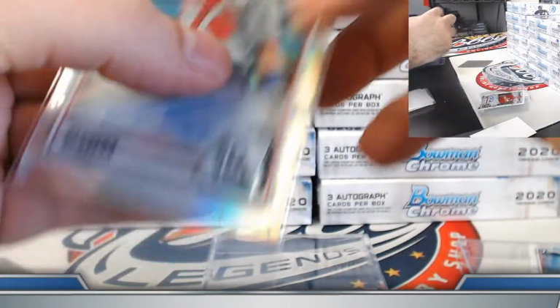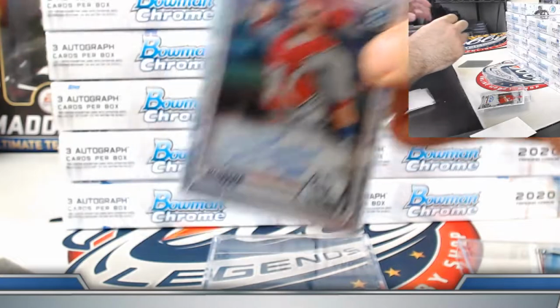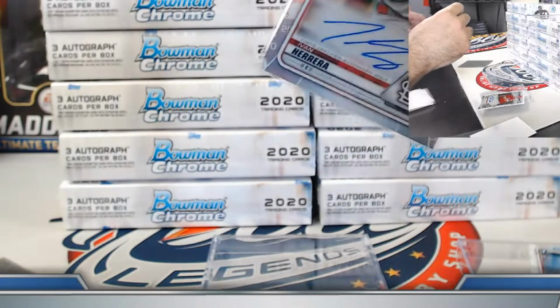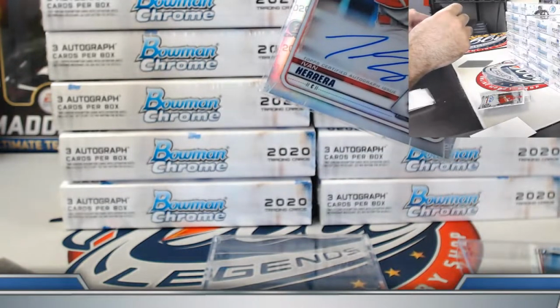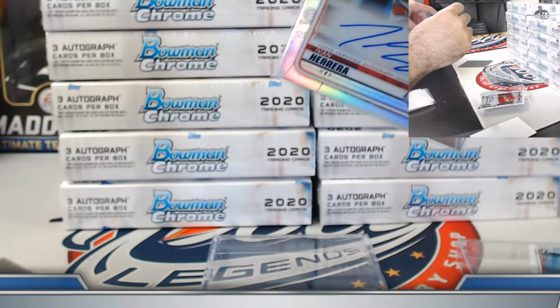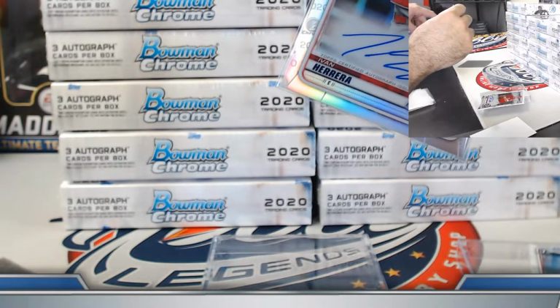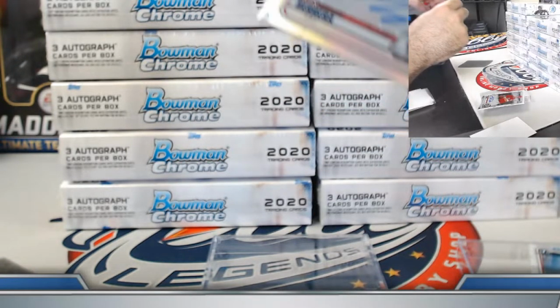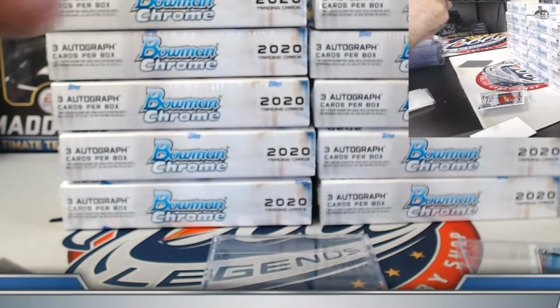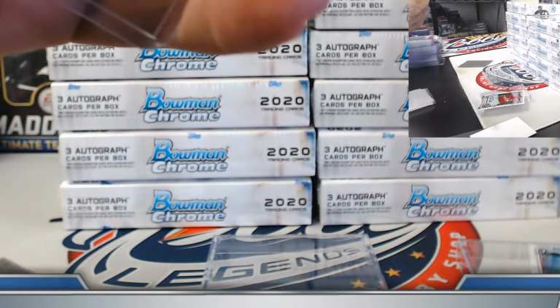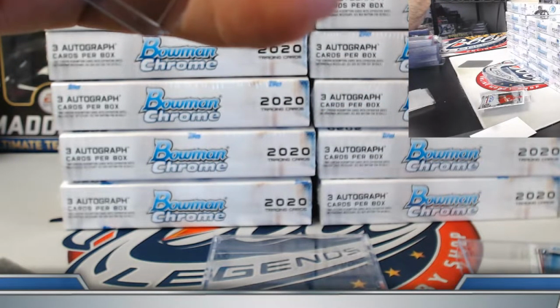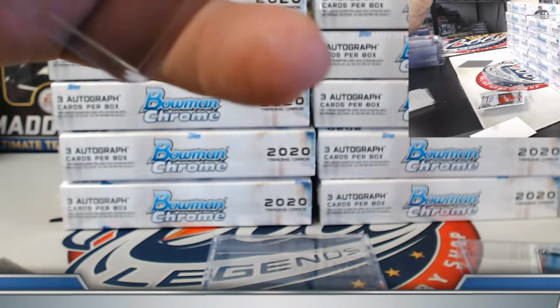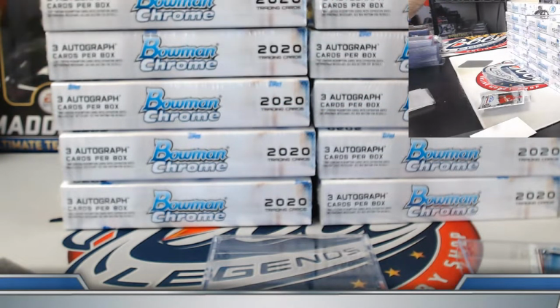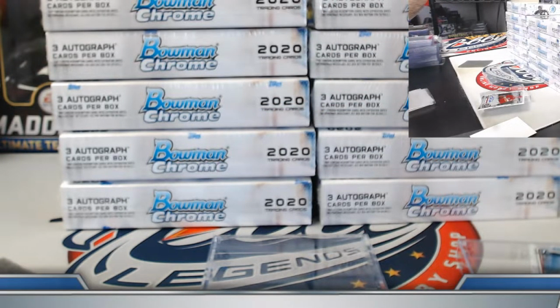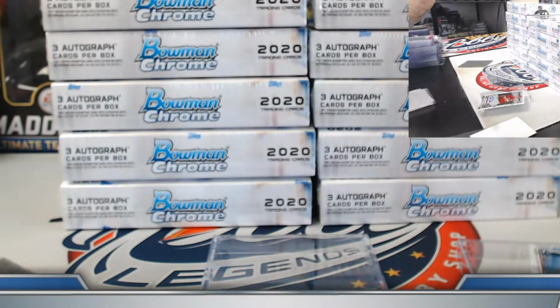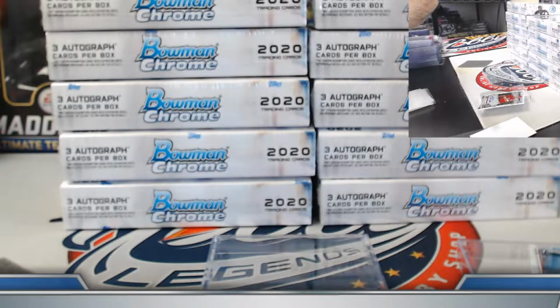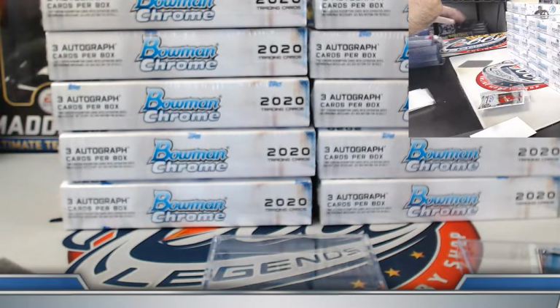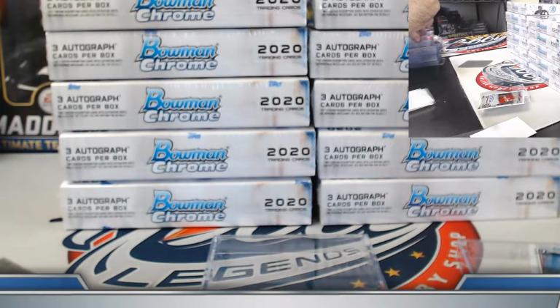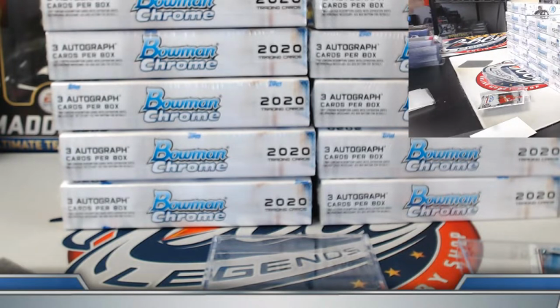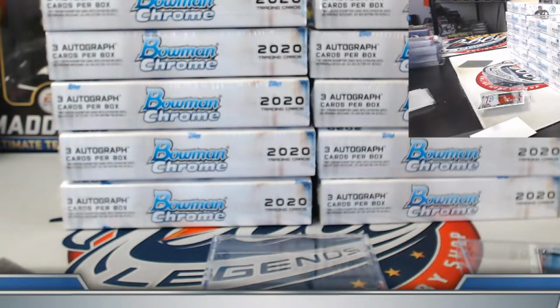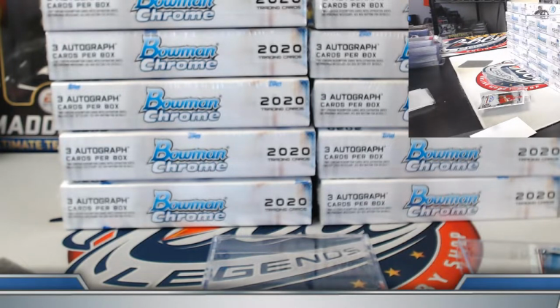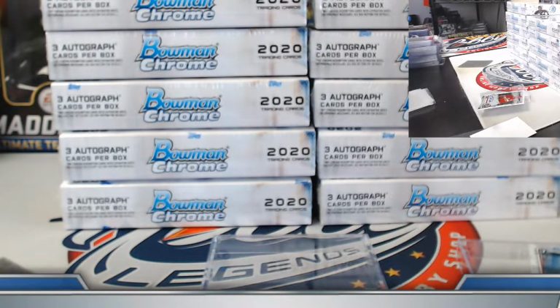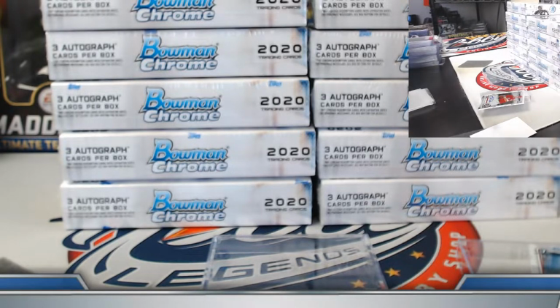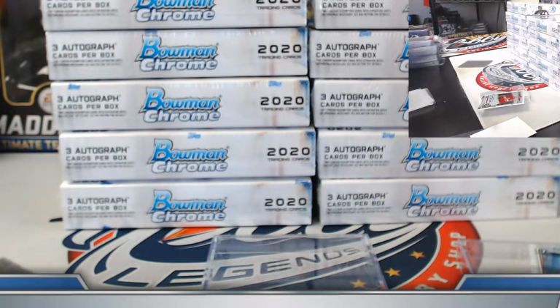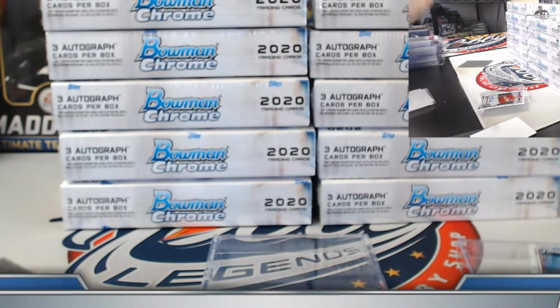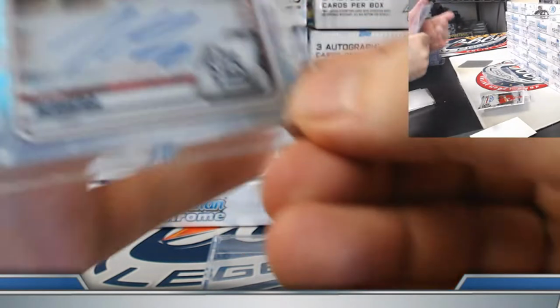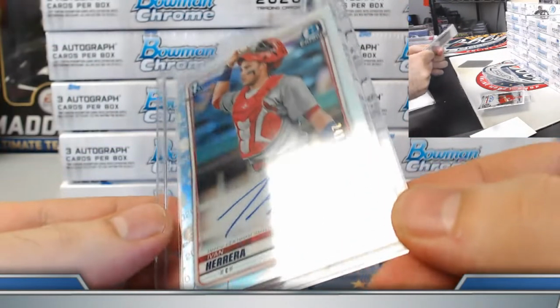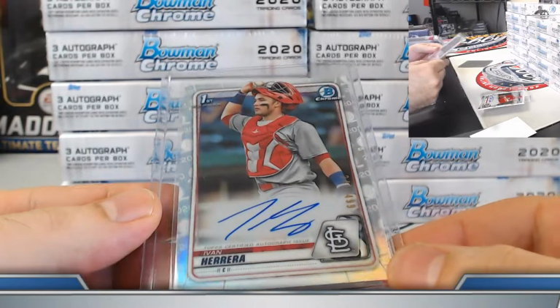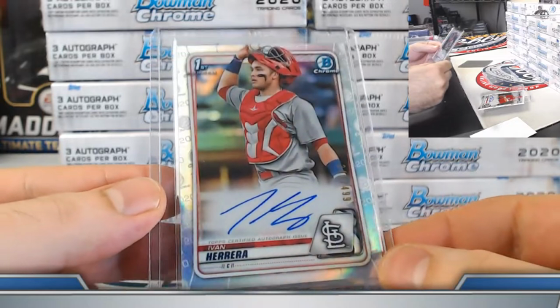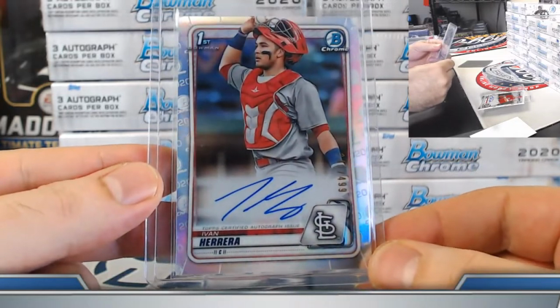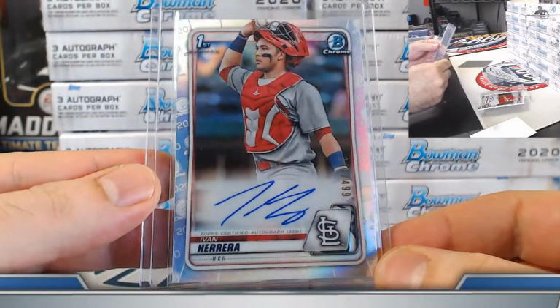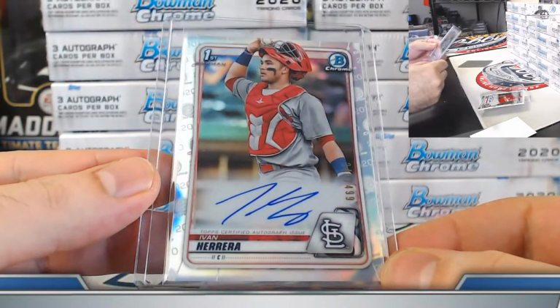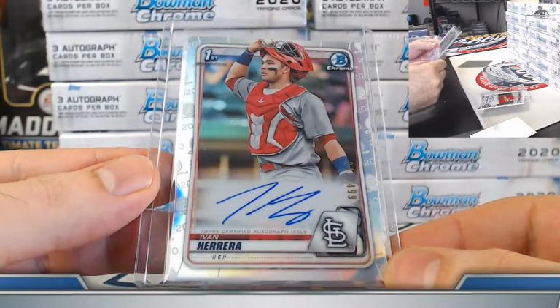Brando, hey buddy — I did miss you on the Tigers. Whoa, what happened here — broken top loader. Number 241 out of 499 on the Herrera.